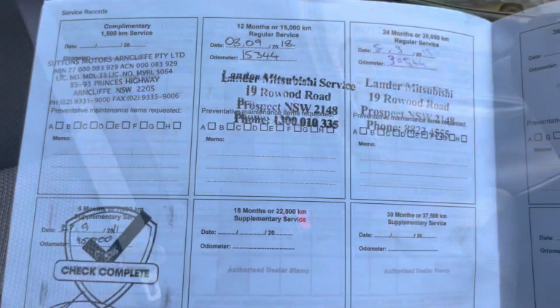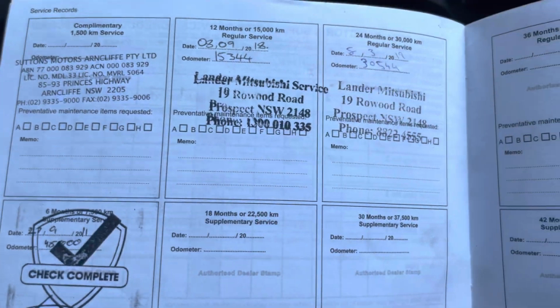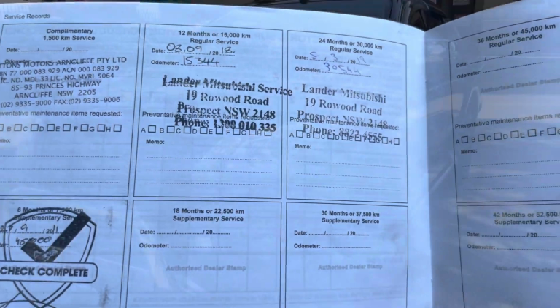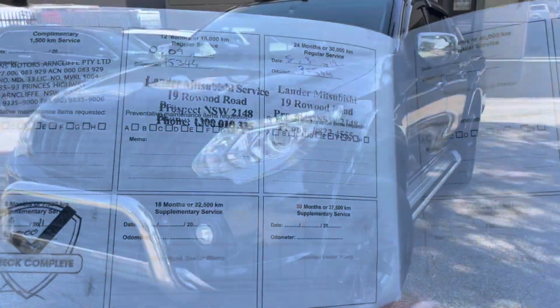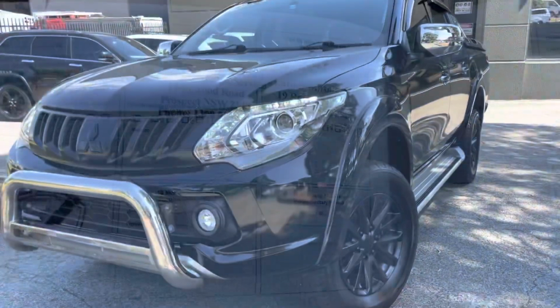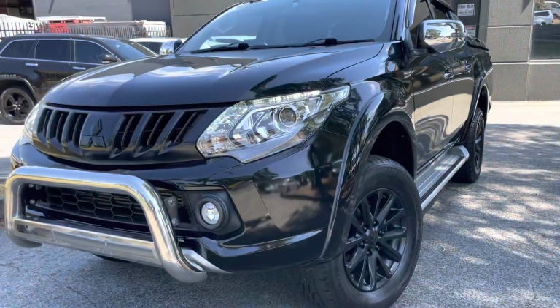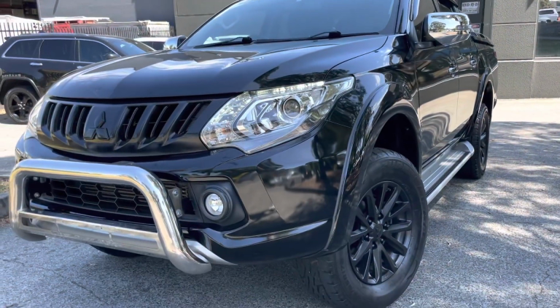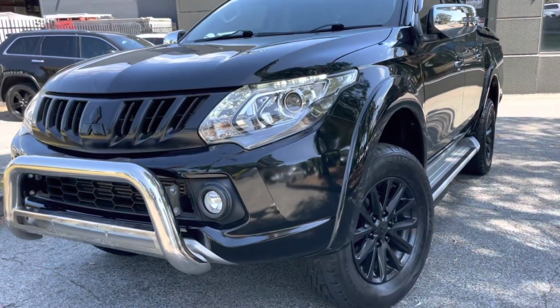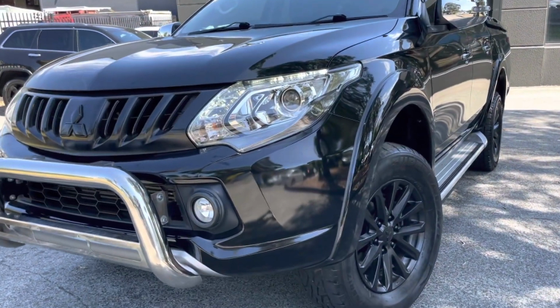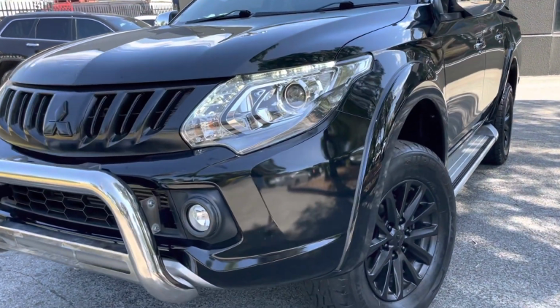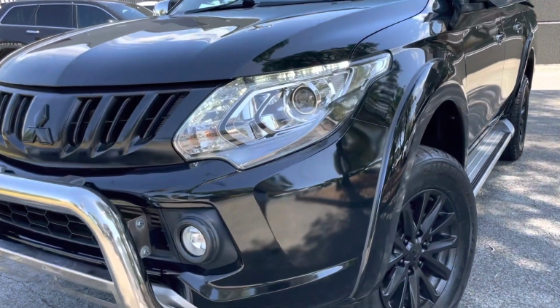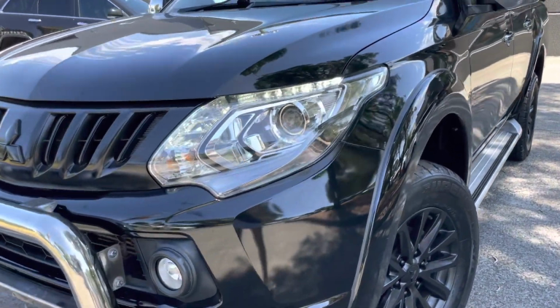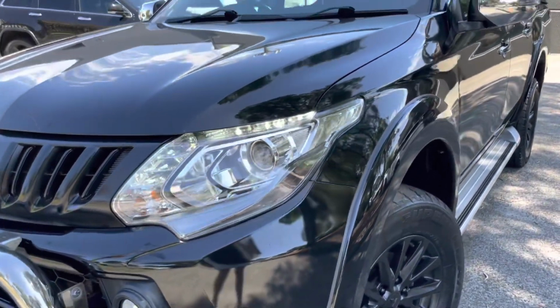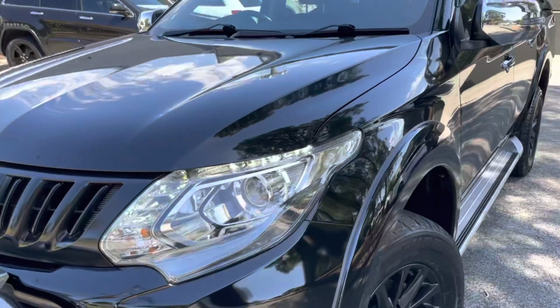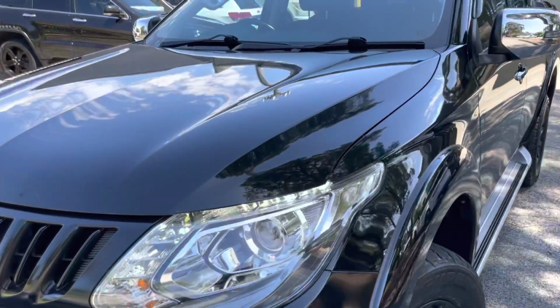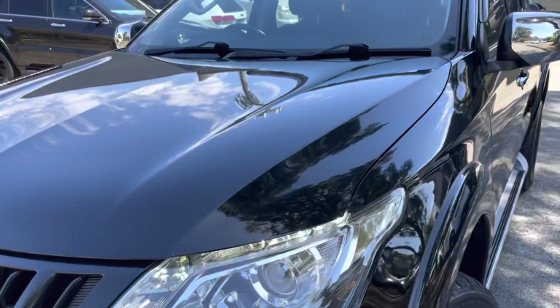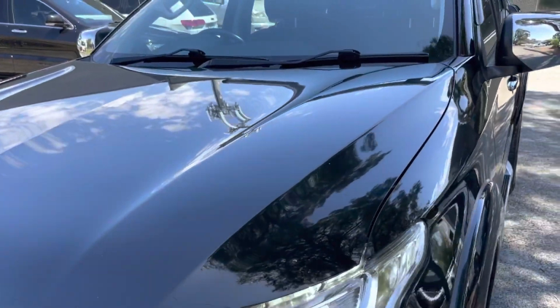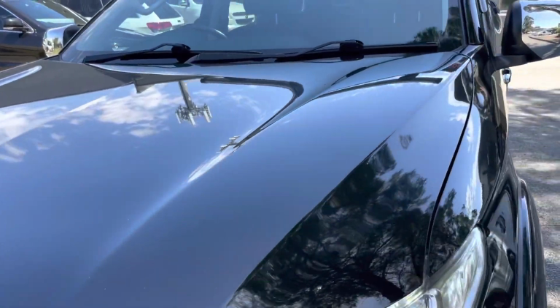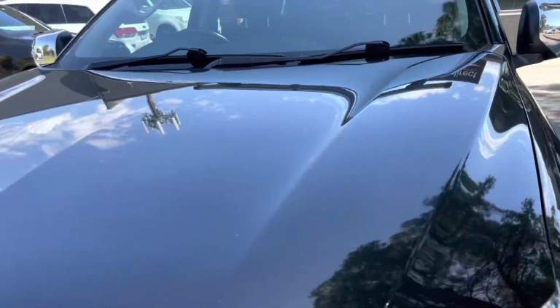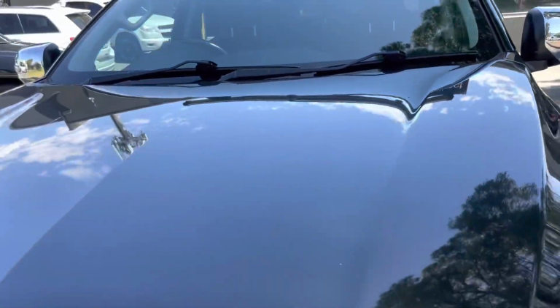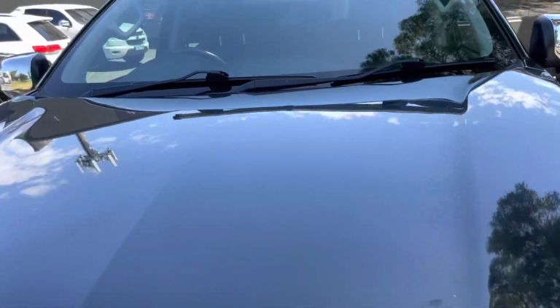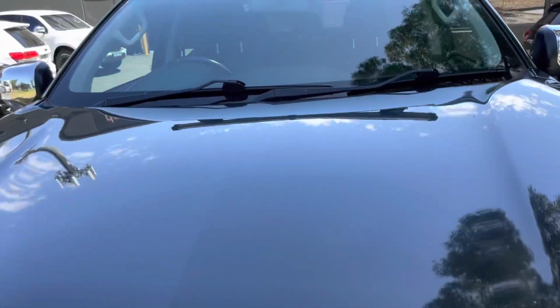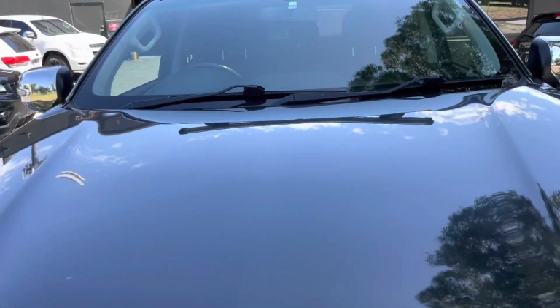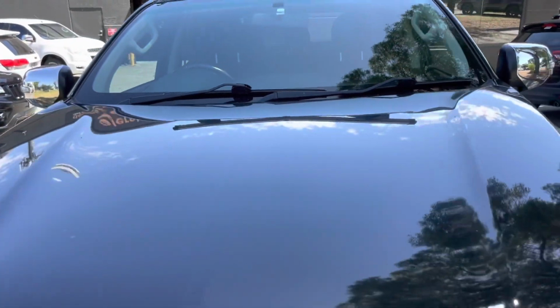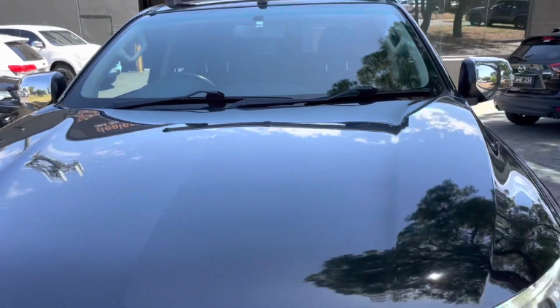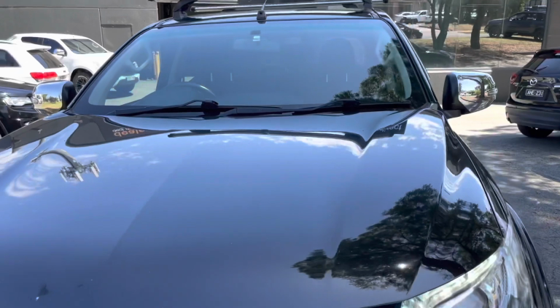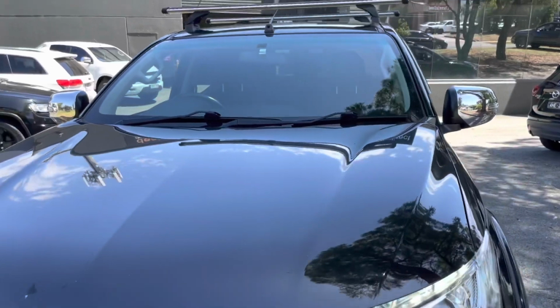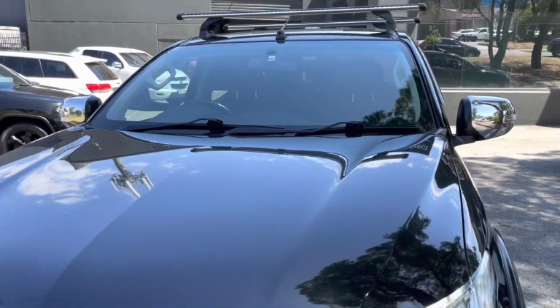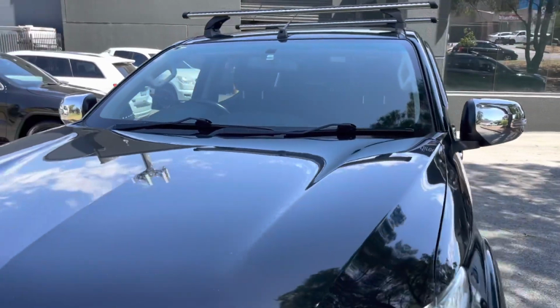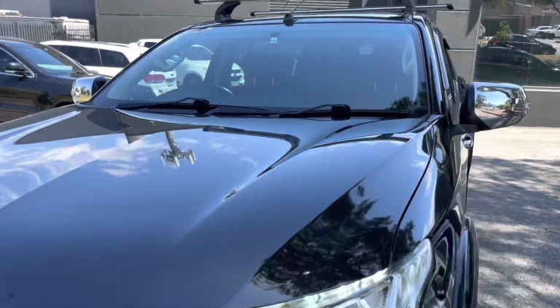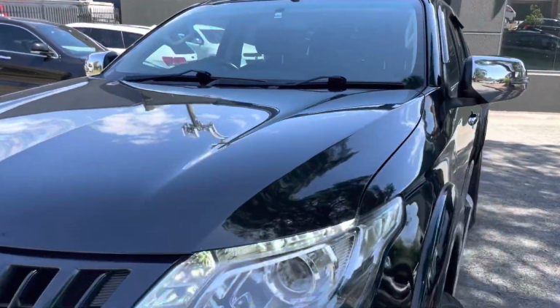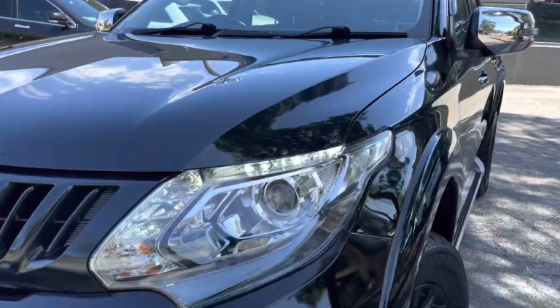It has also got the big tick of approval through our Code Orange program, giving you the option to extend the warranty for a period of up to five years if you do wish to do so. We're more than happy to take you right through that and answer any questions that you may have in regards to that.